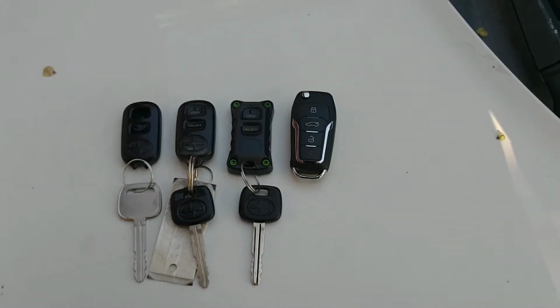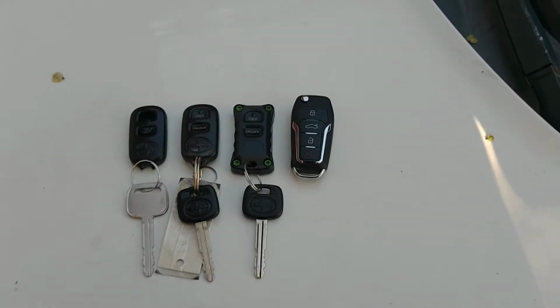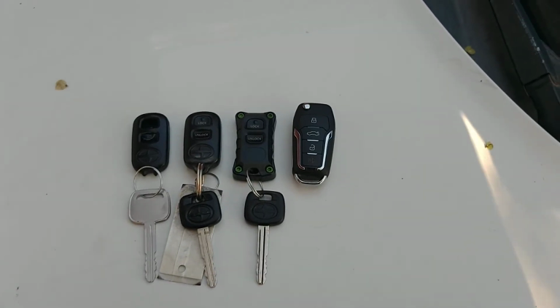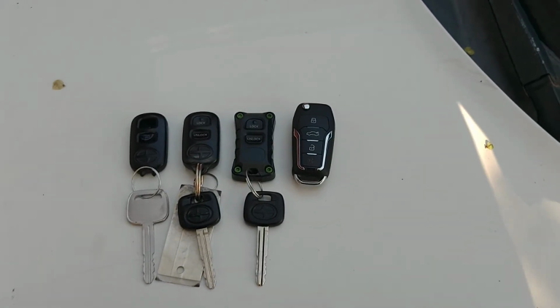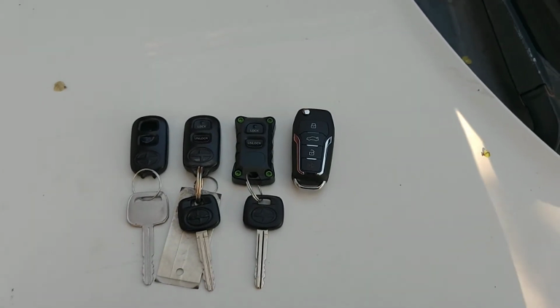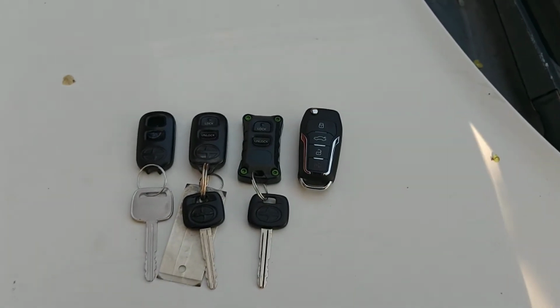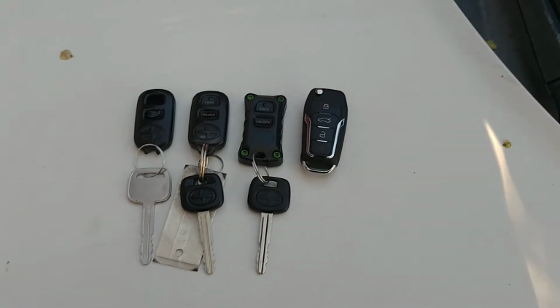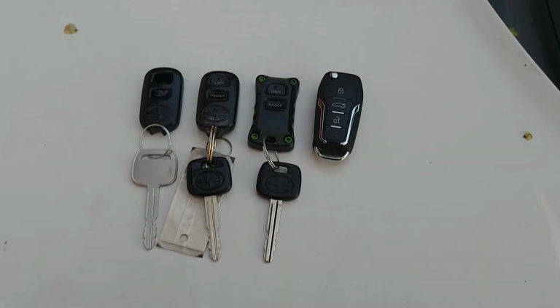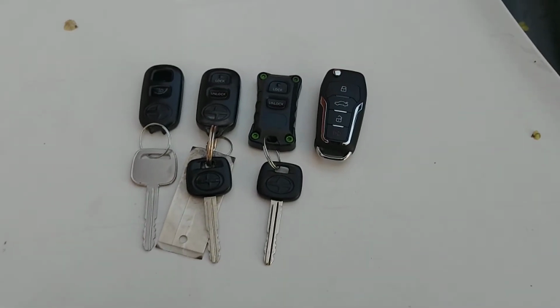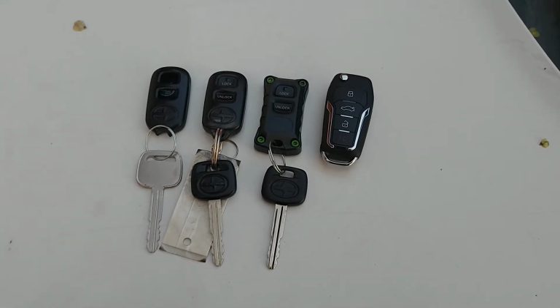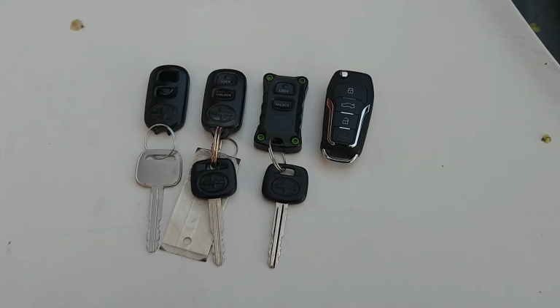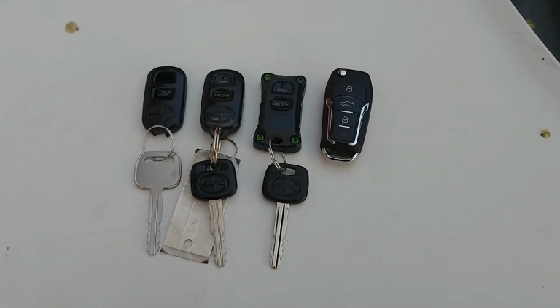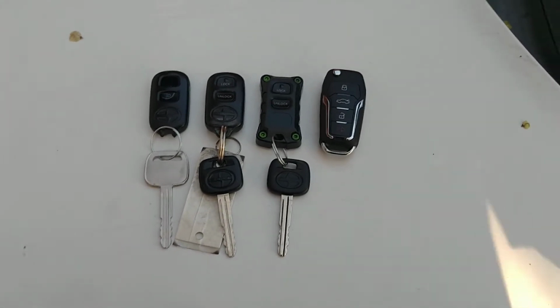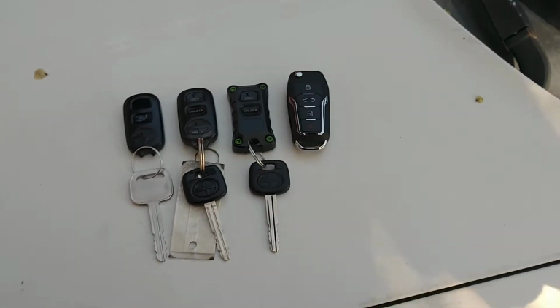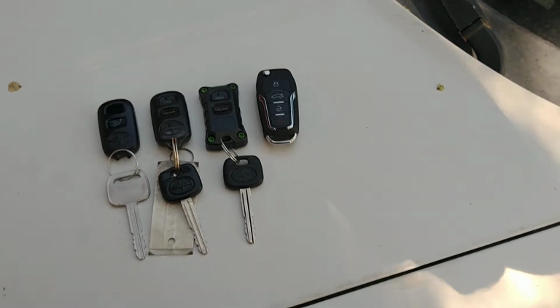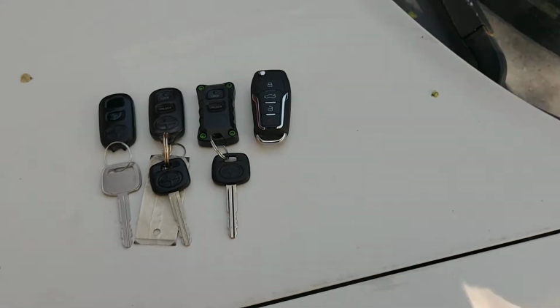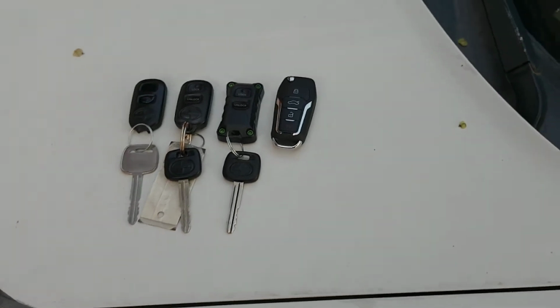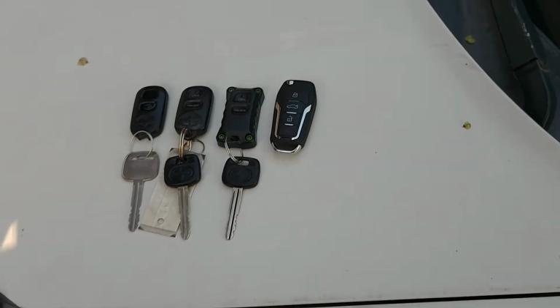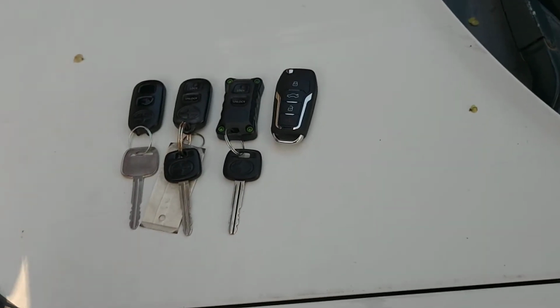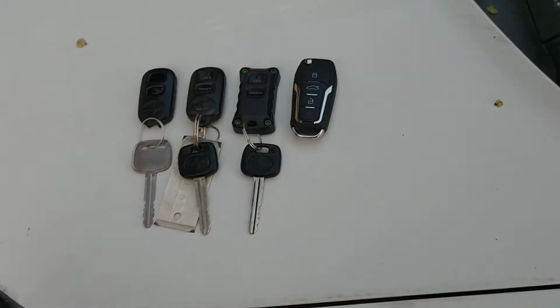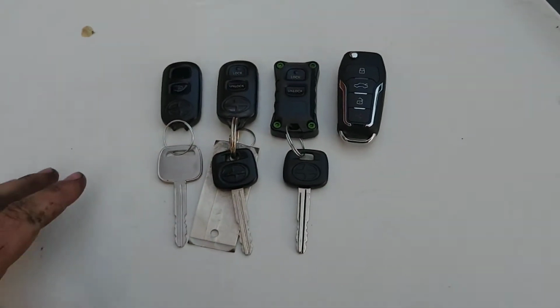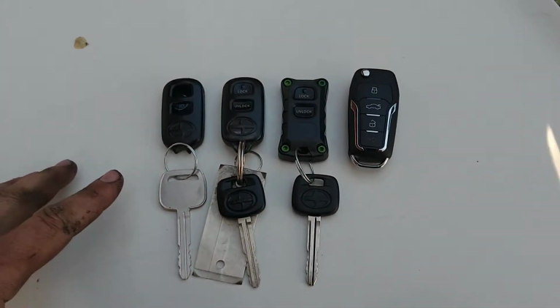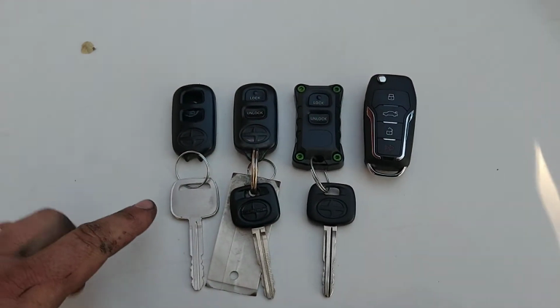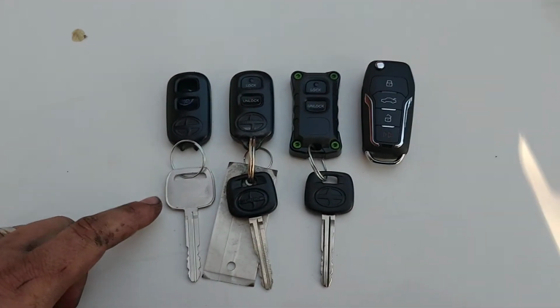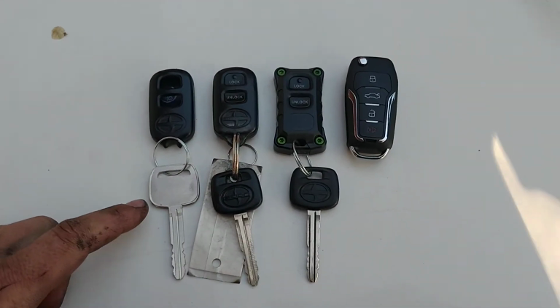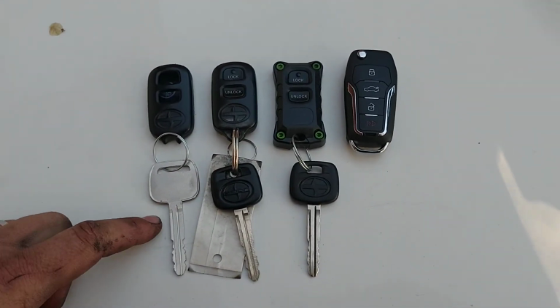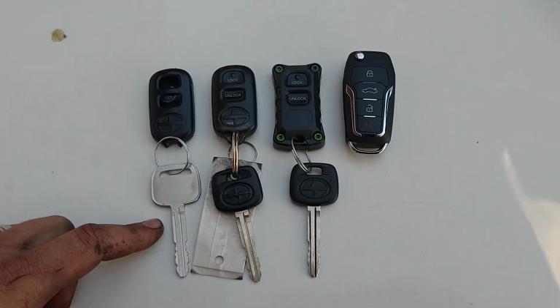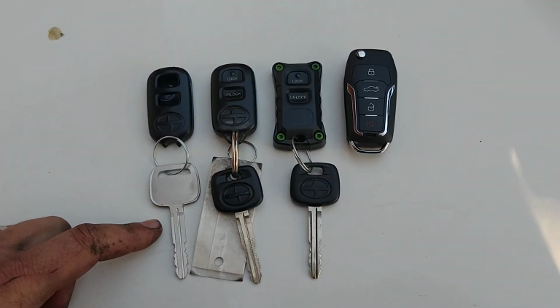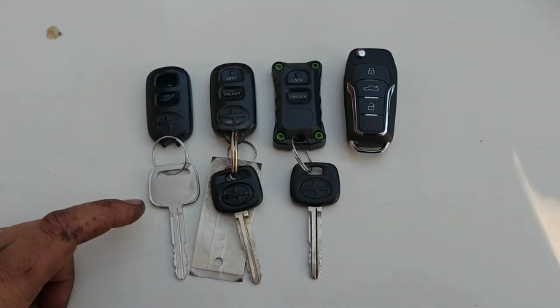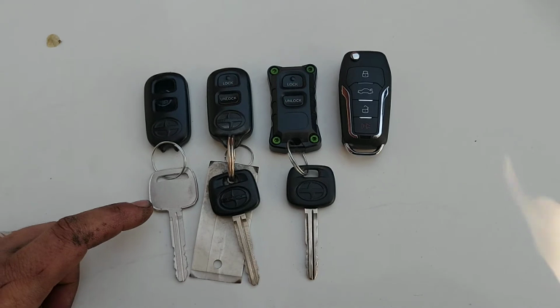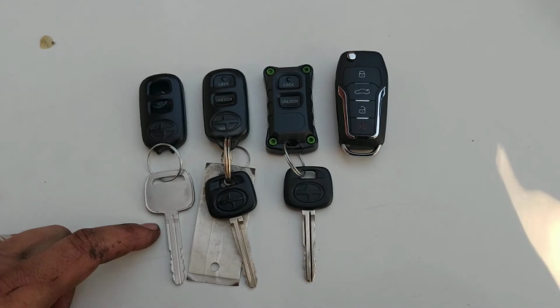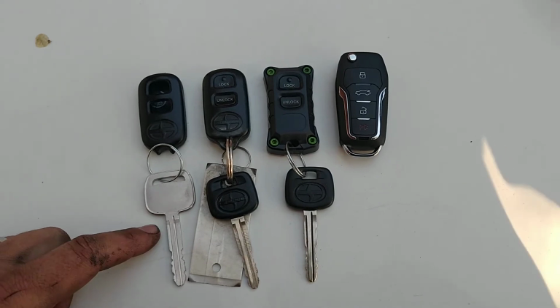This is for anybody looking for information on the keys for a Toyota or a Scion, older models. This is a 2005, and if you want a new key it's like five bucks.